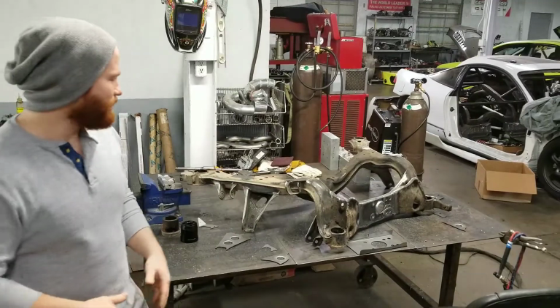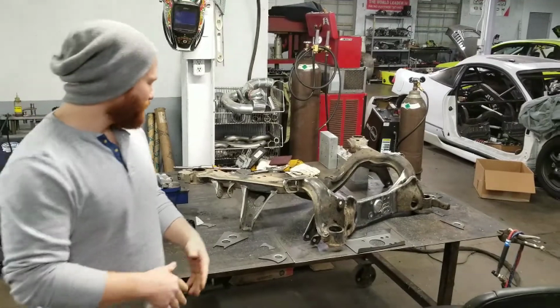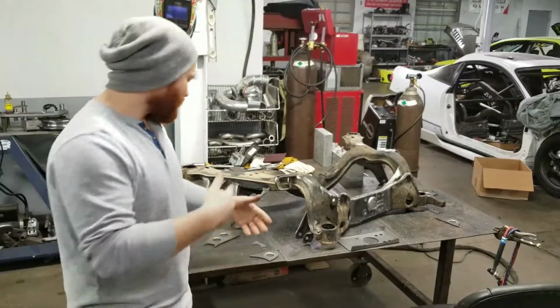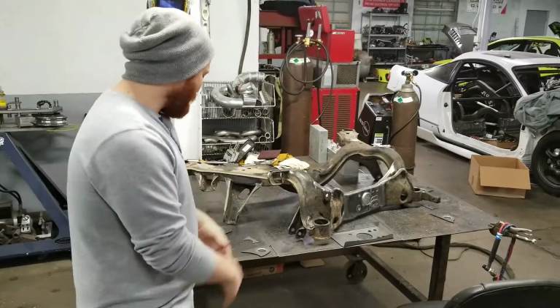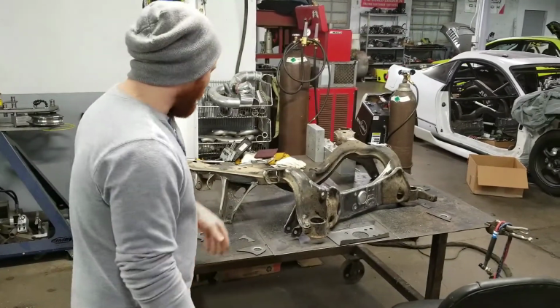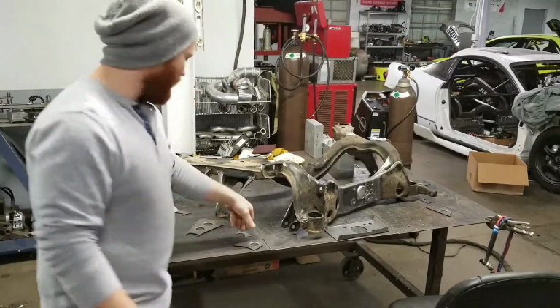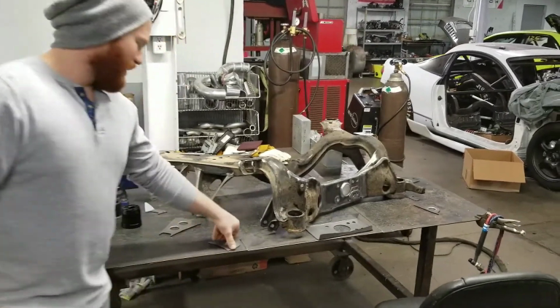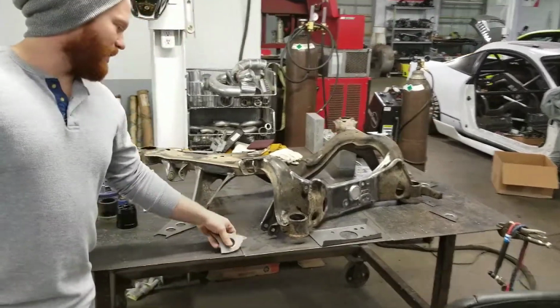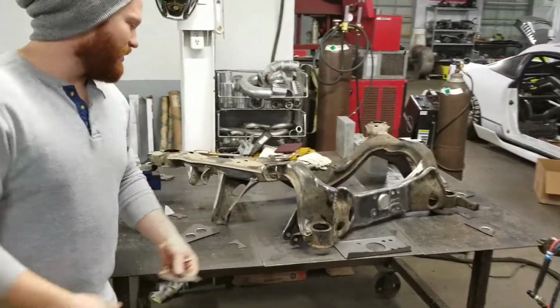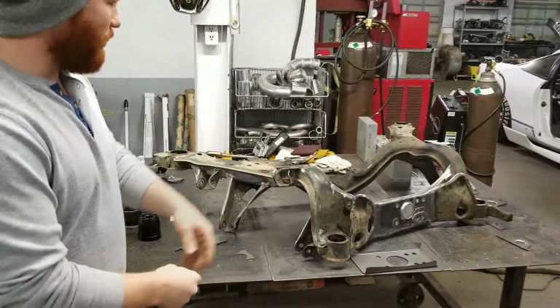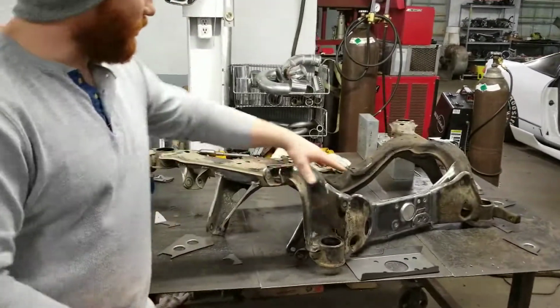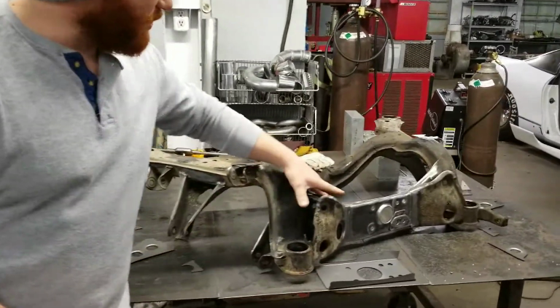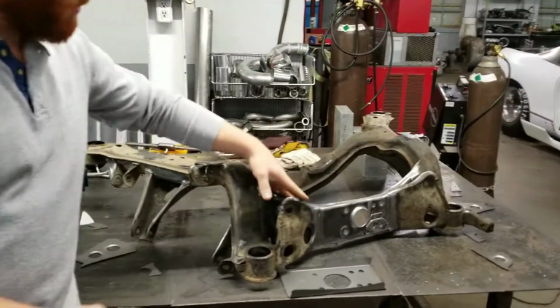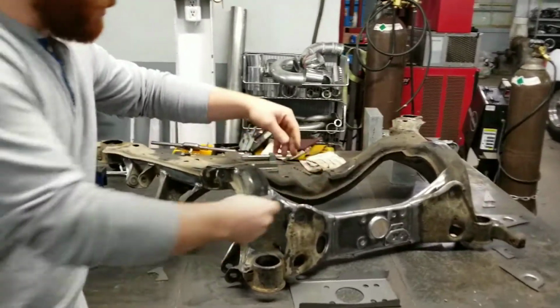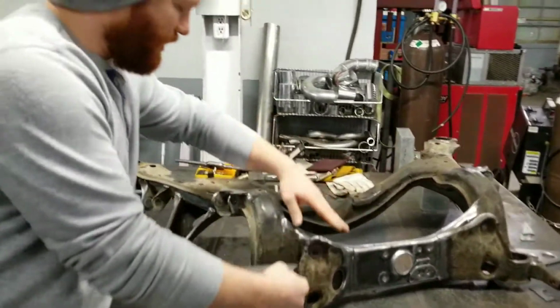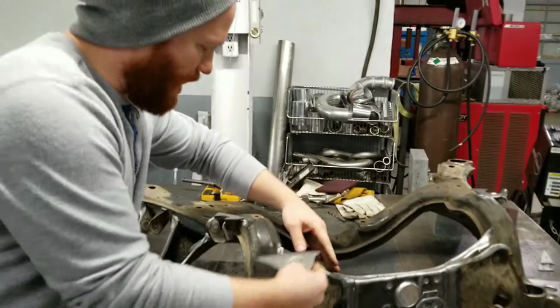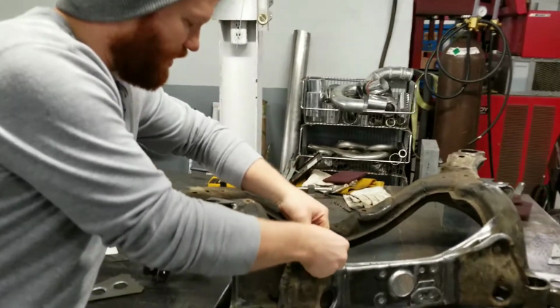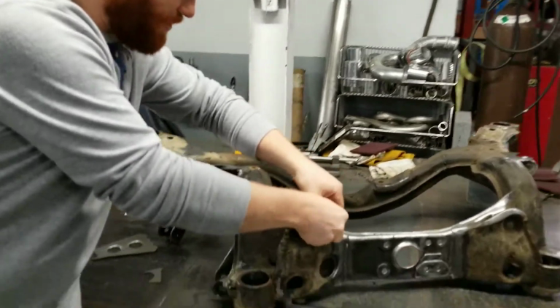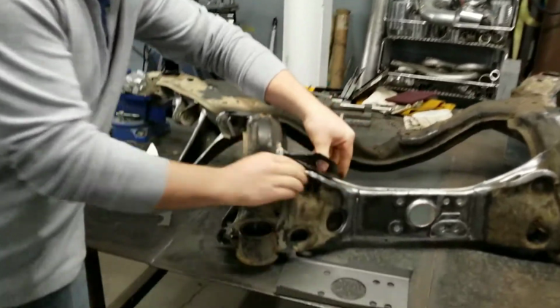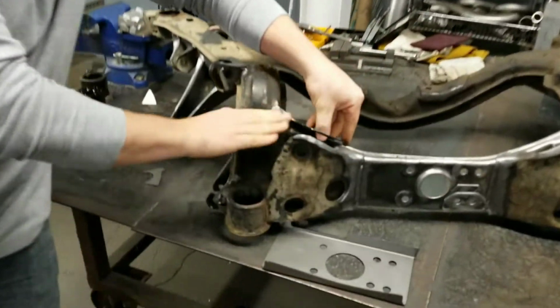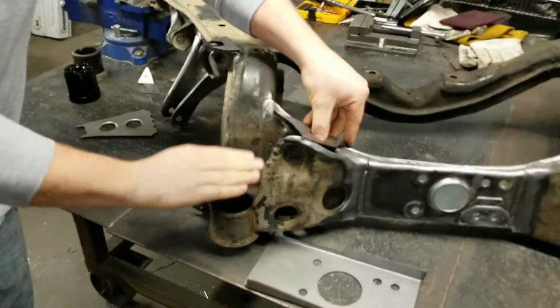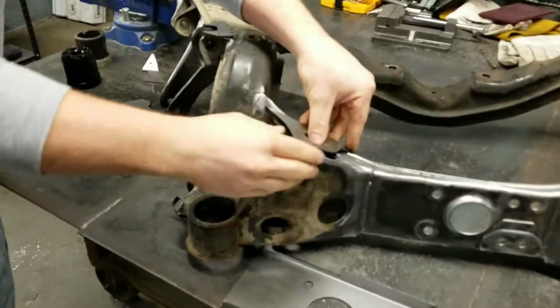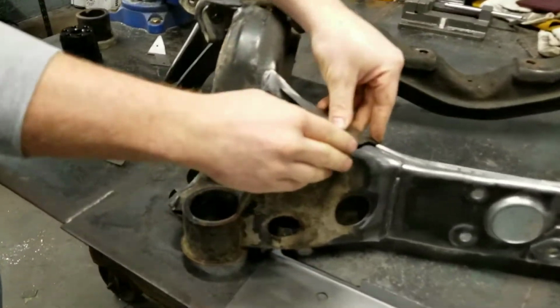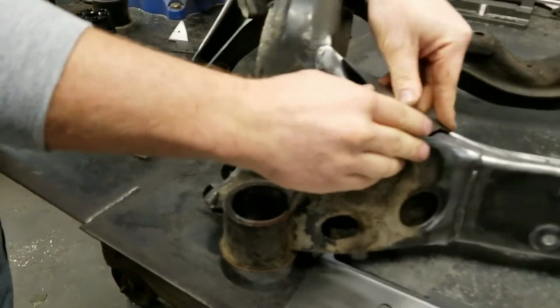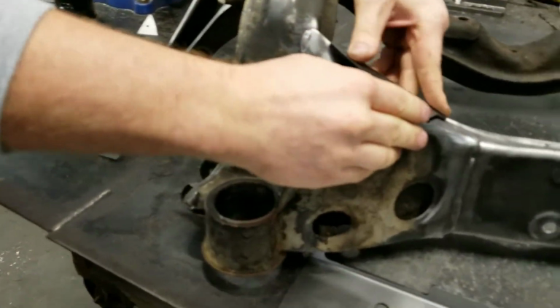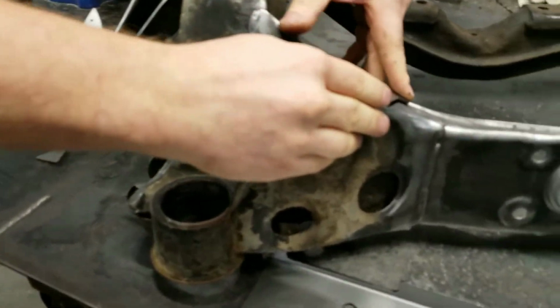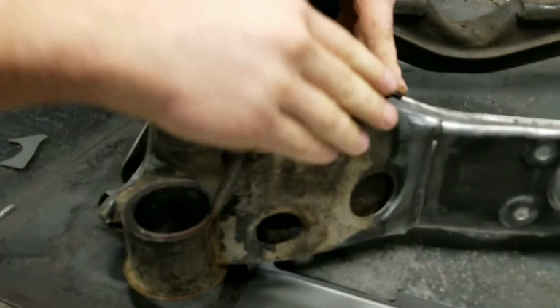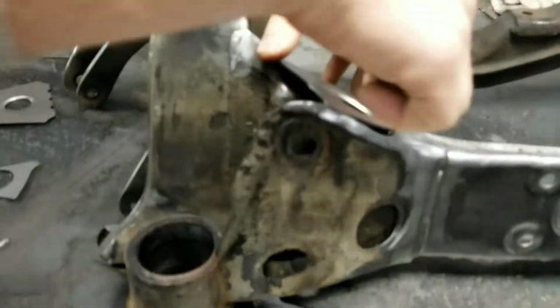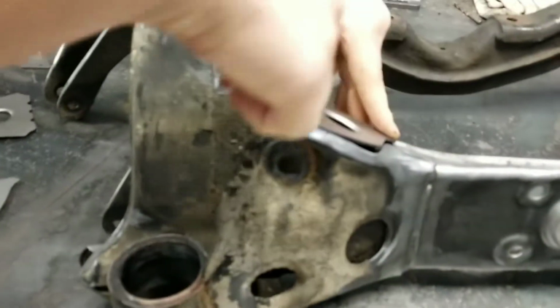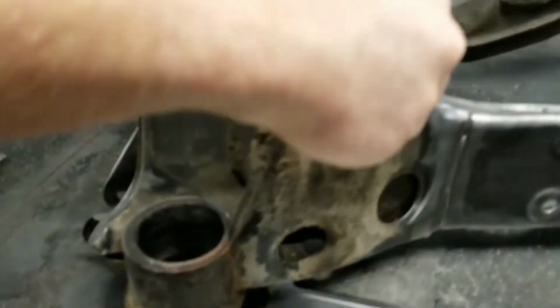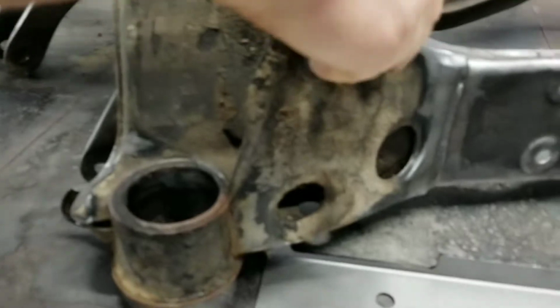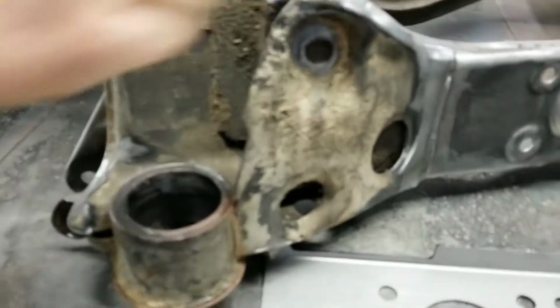Starting off here, reinforcing the toe arm mount, boxing in the unit. As you can see, it's a big open area on this side, so this will nicely box in the toe area.